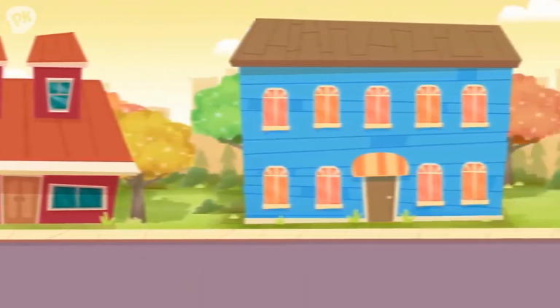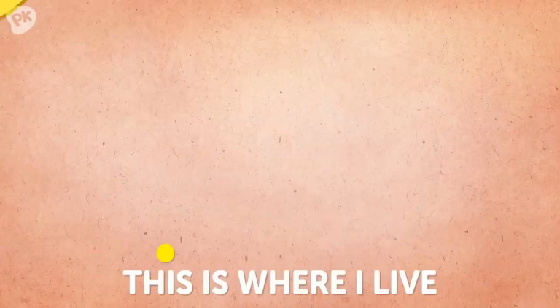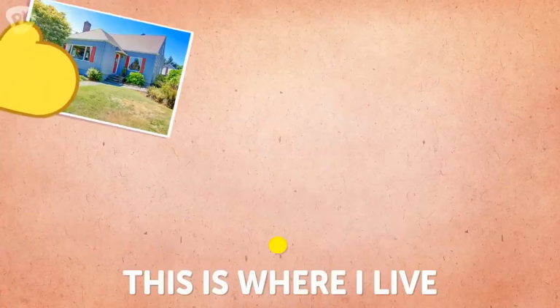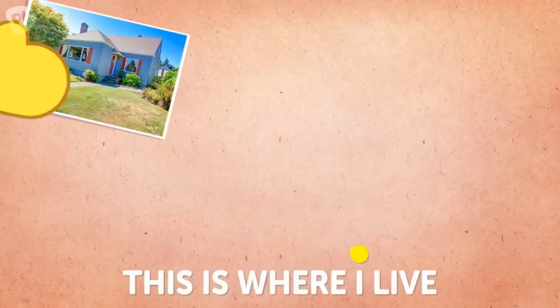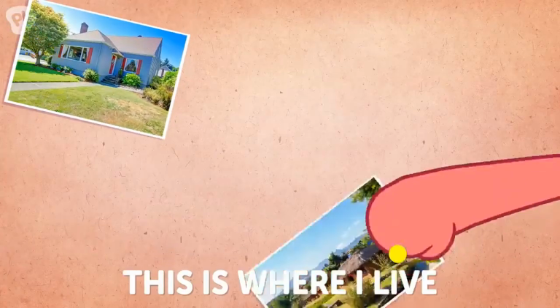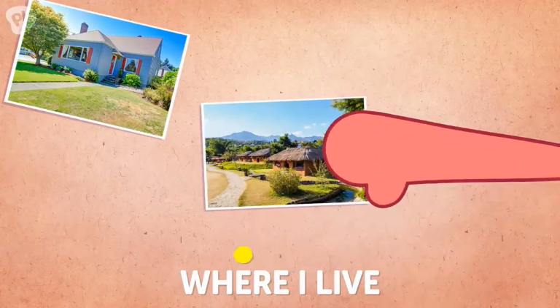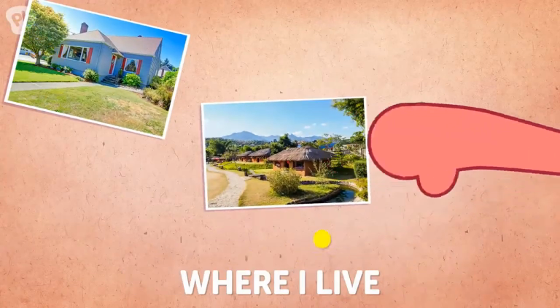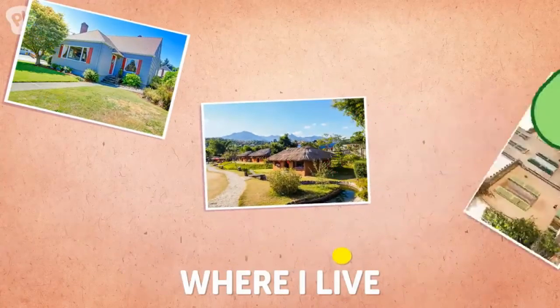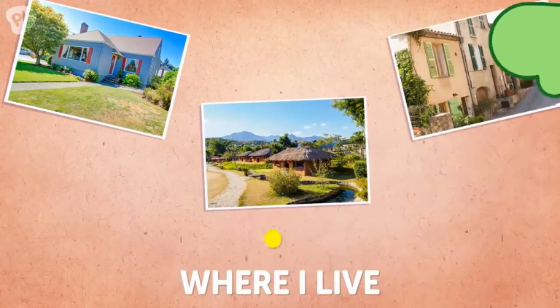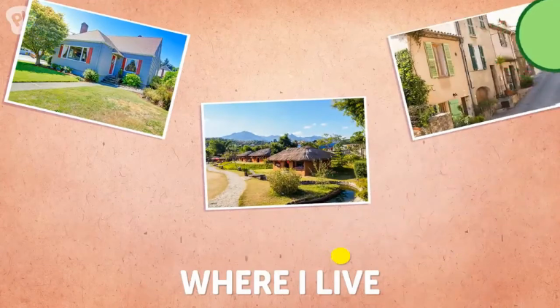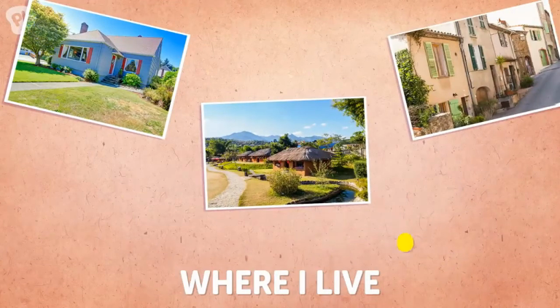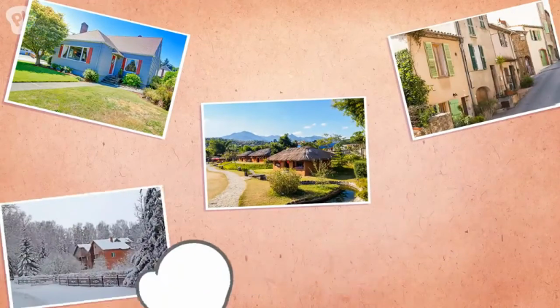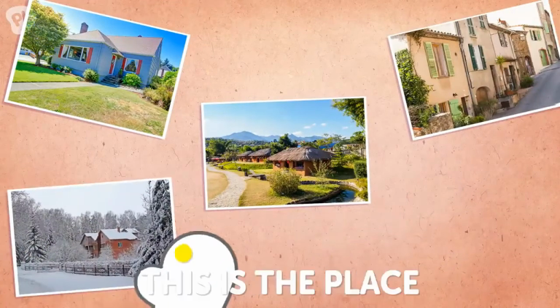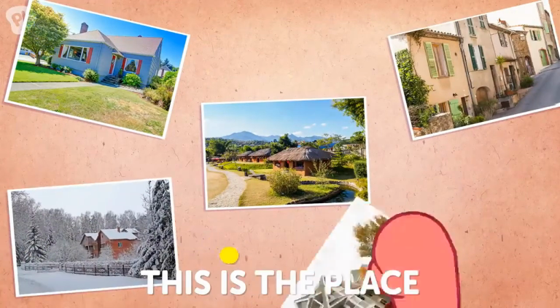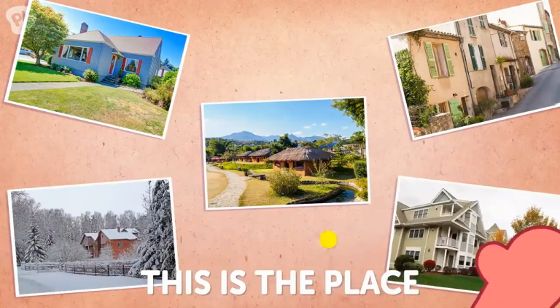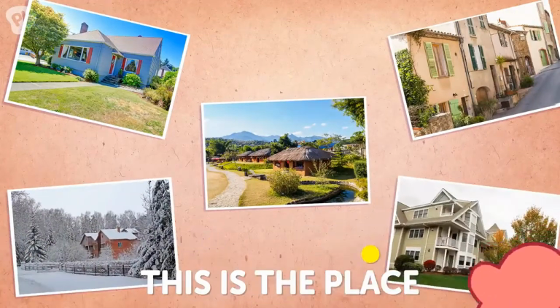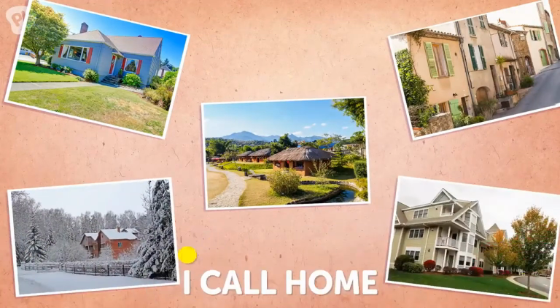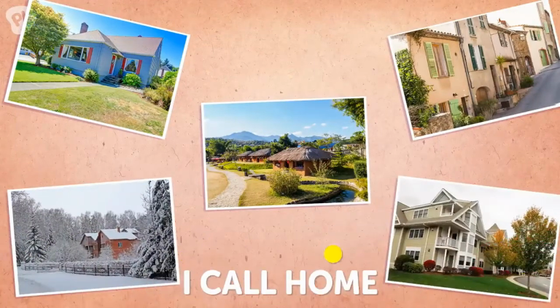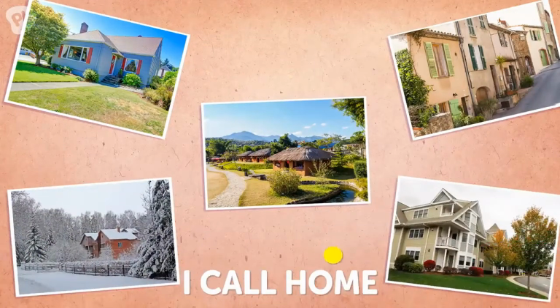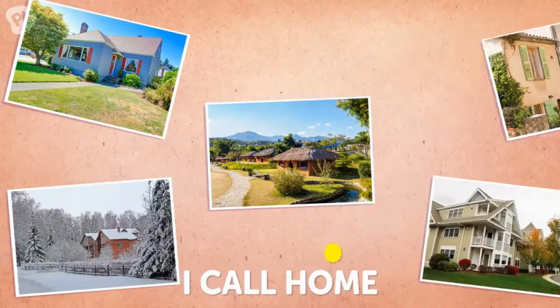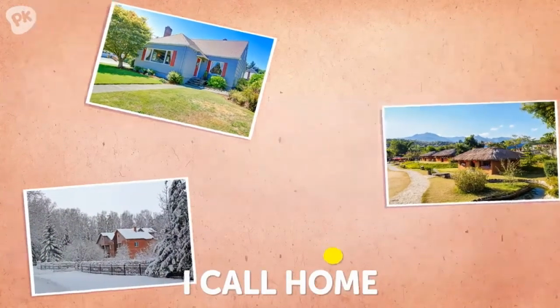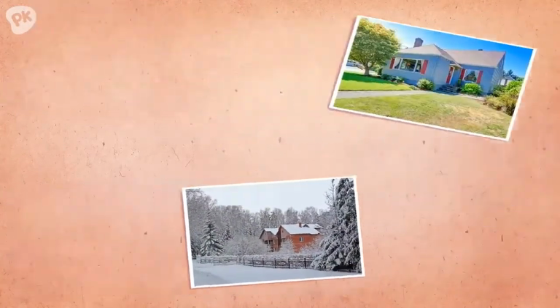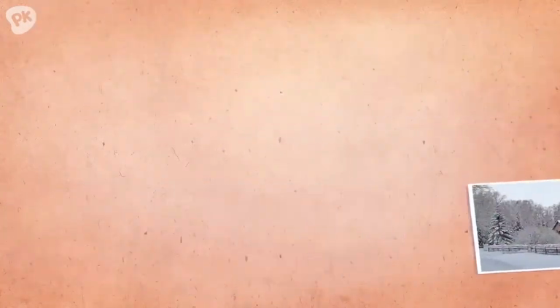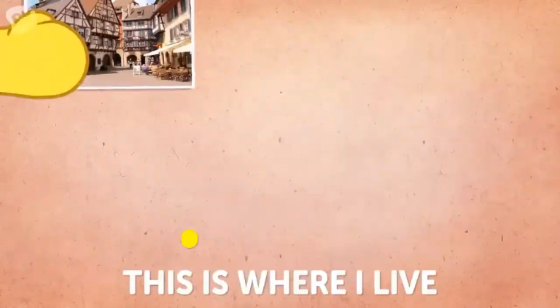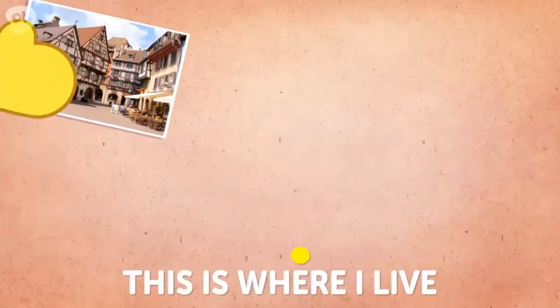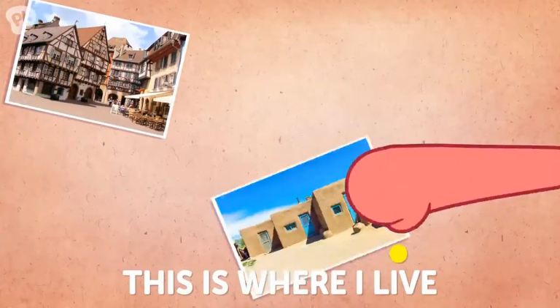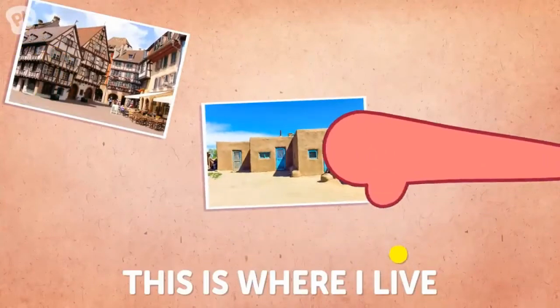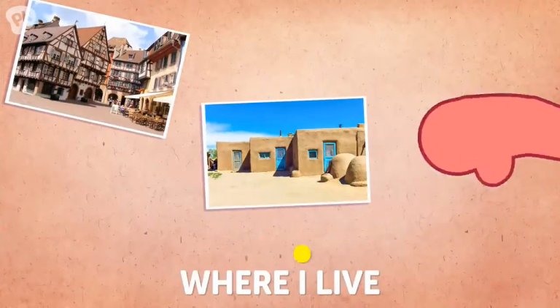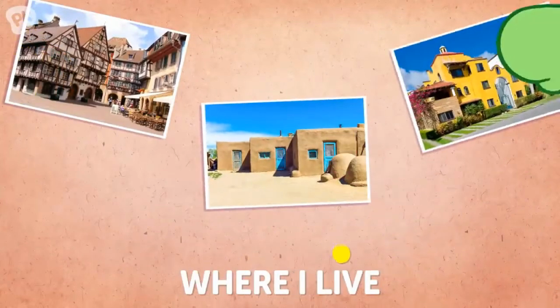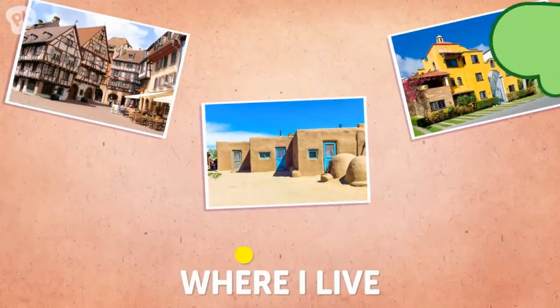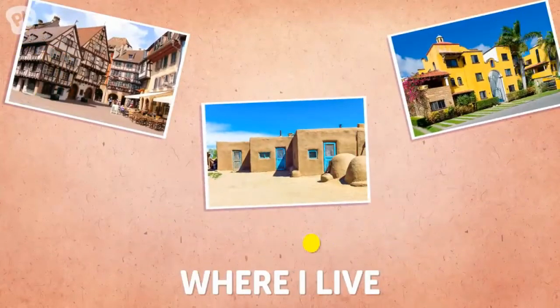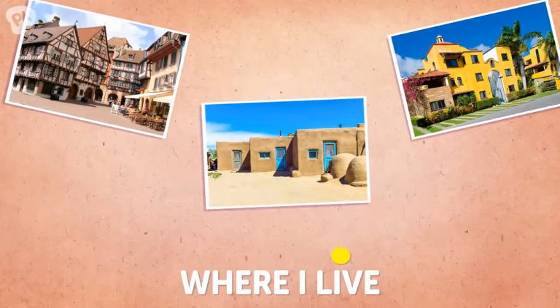This is where I live, where I live, where I live. This is the place I call home. This is where I live, where I live, where I live.